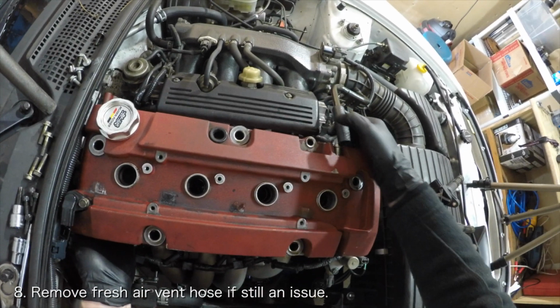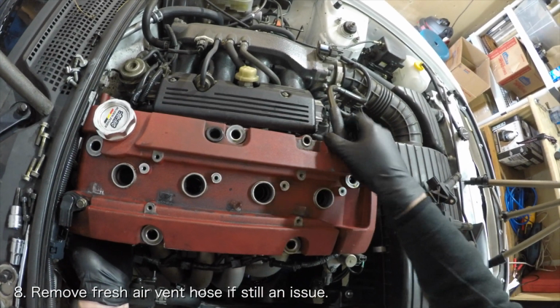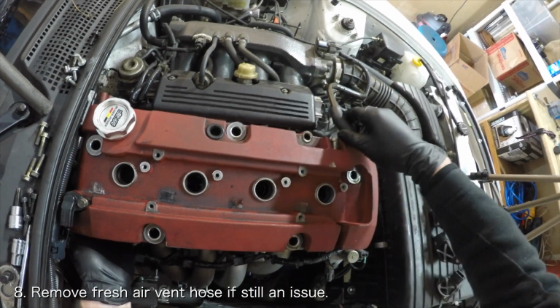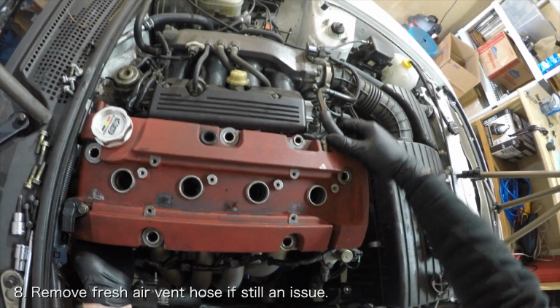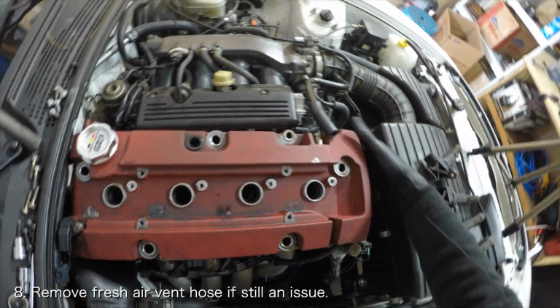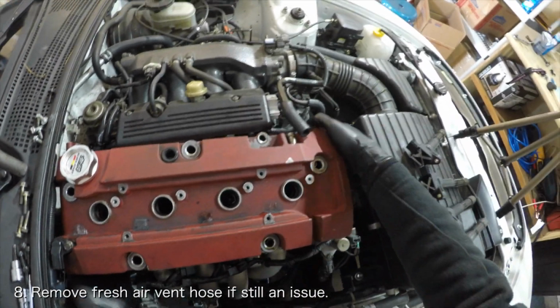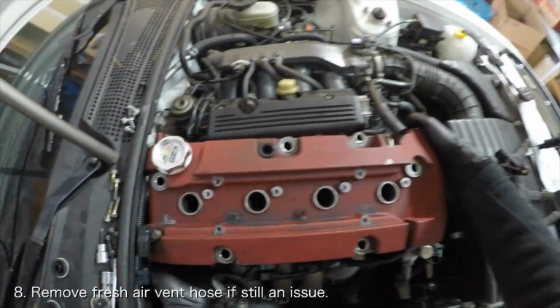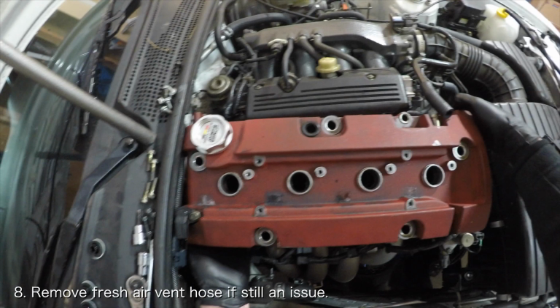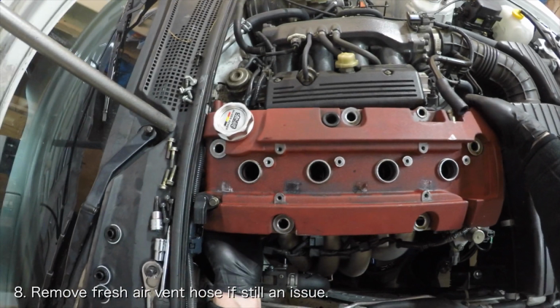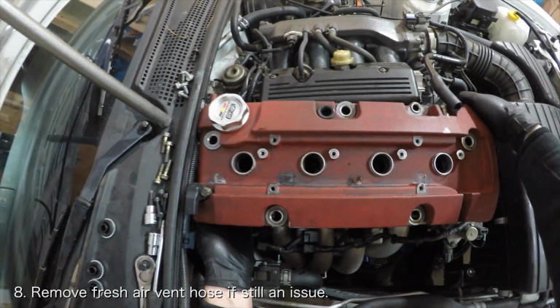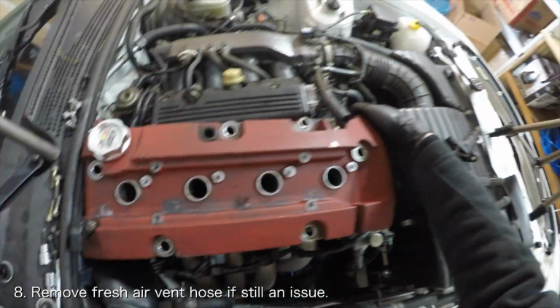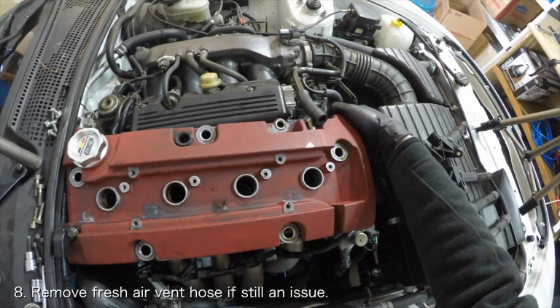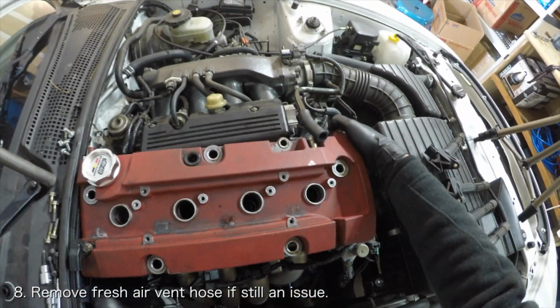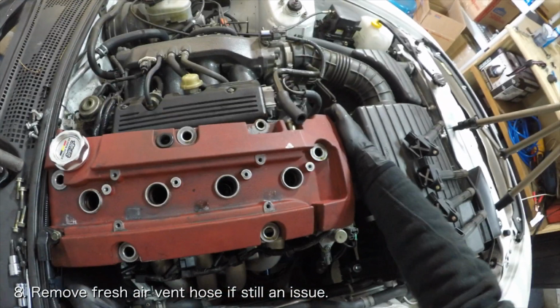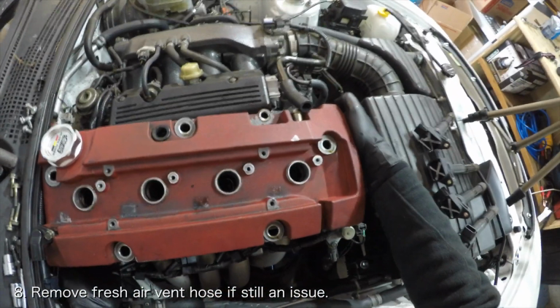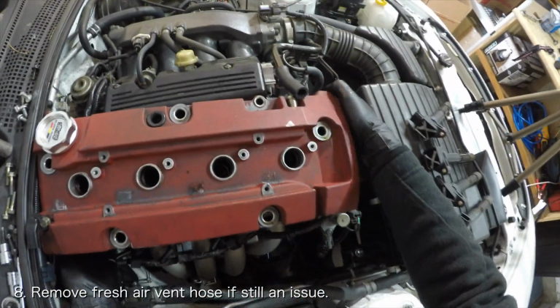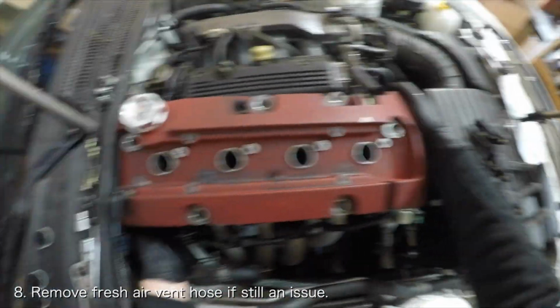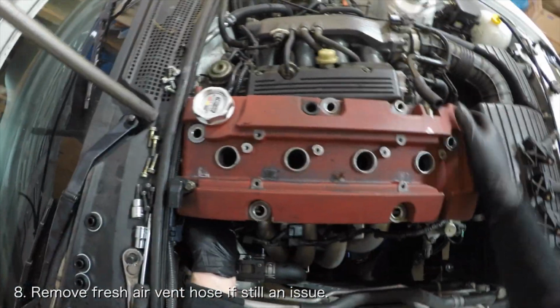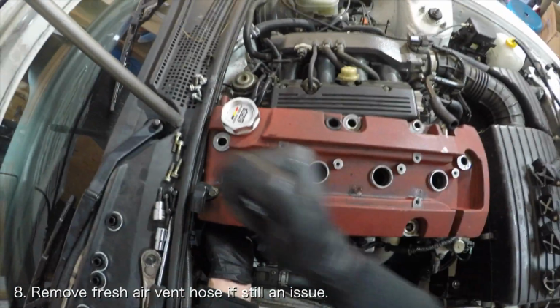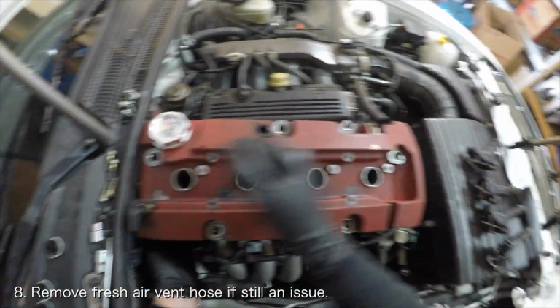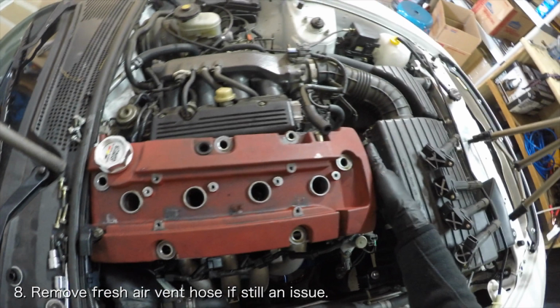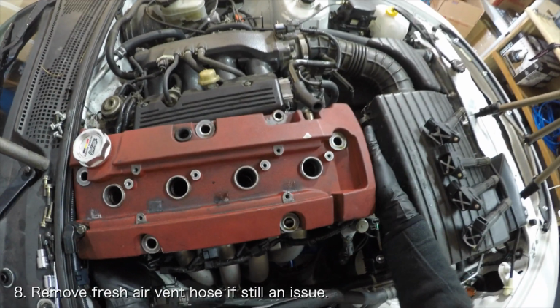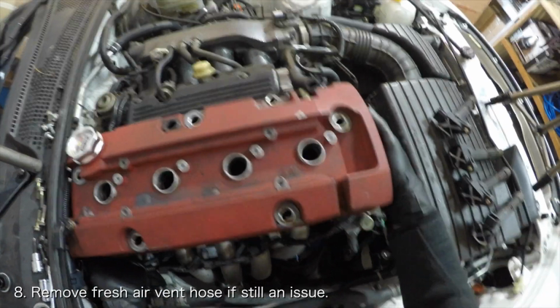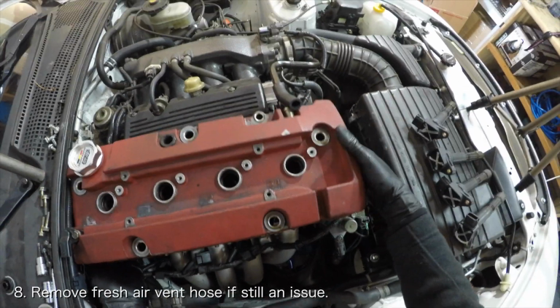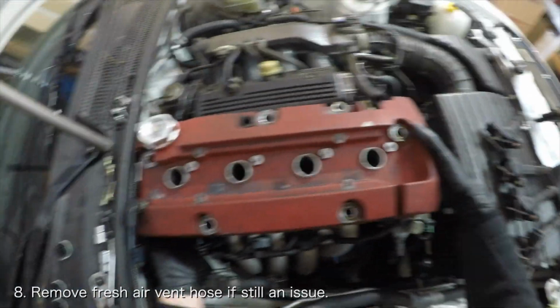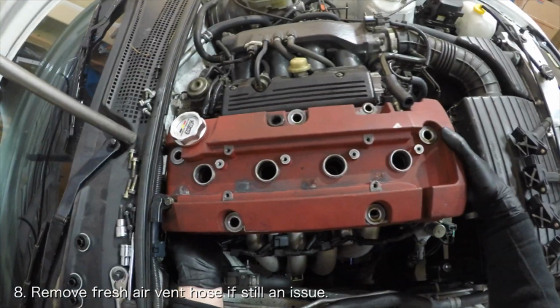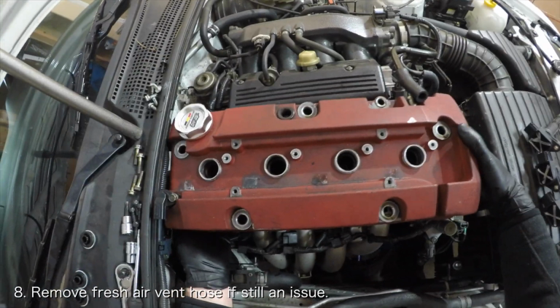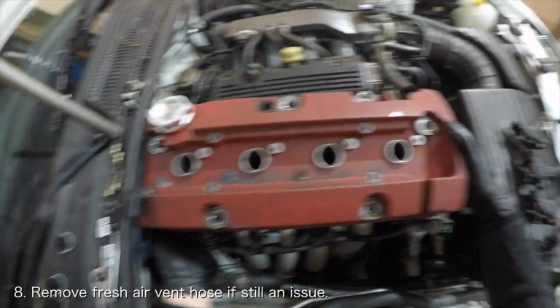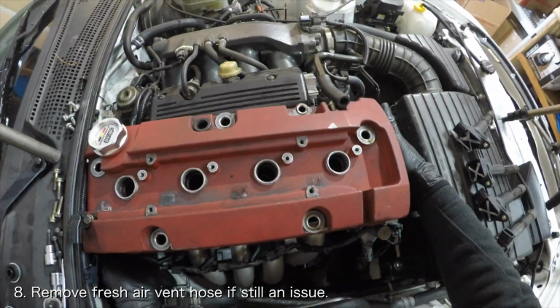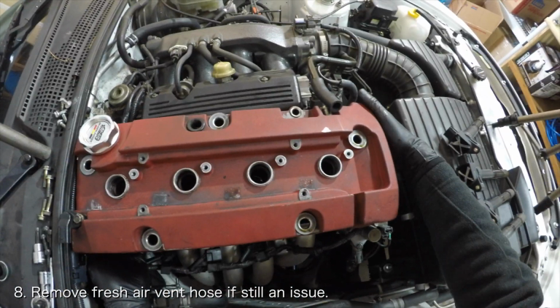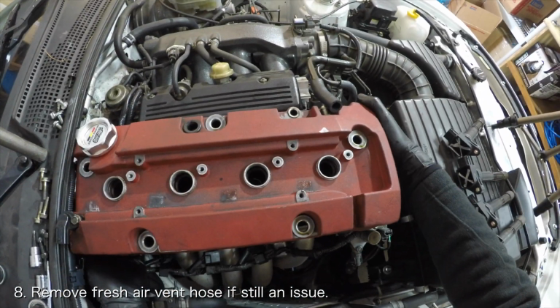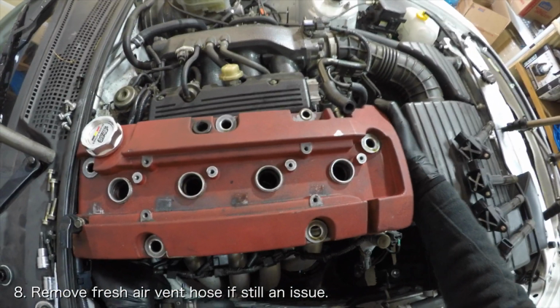If the fresh air vent hose is still attached to the valve cover, you can gently yank the valve cover once it is removed to pull it out from the hose. If the hose is still stuck on, you can use a flathead screwdriver to pry the hose away from the valve cover.